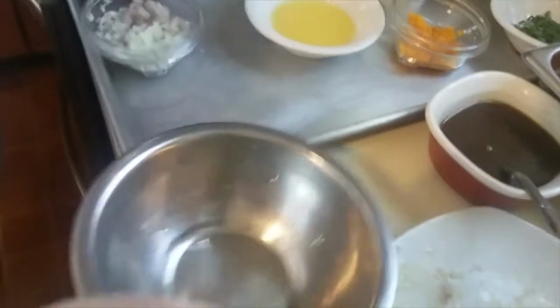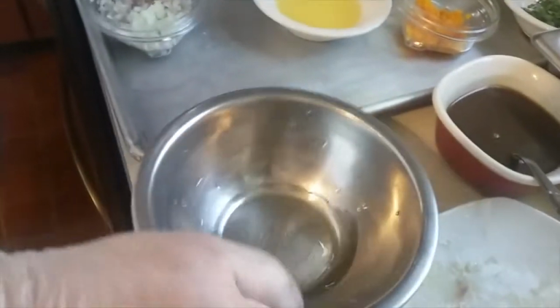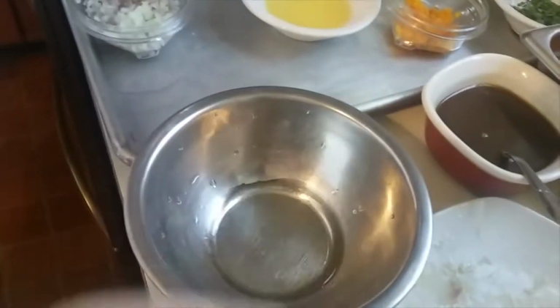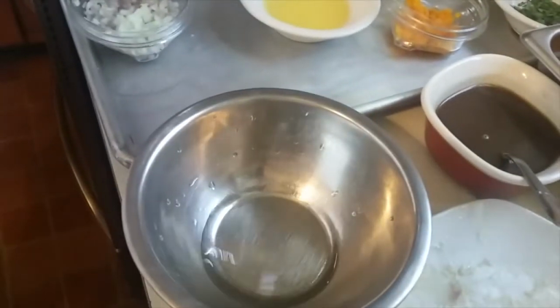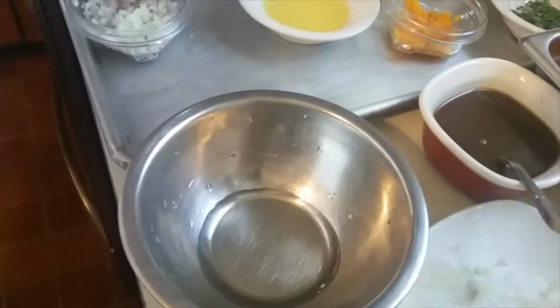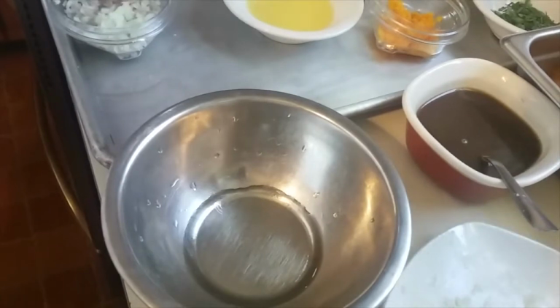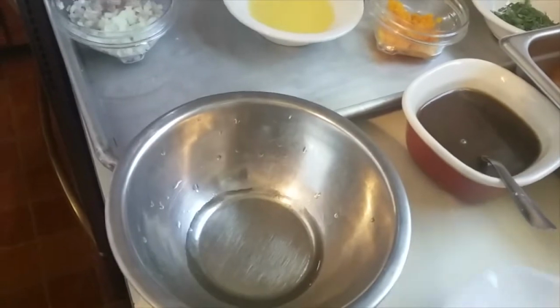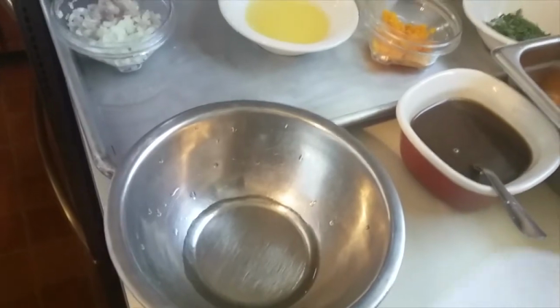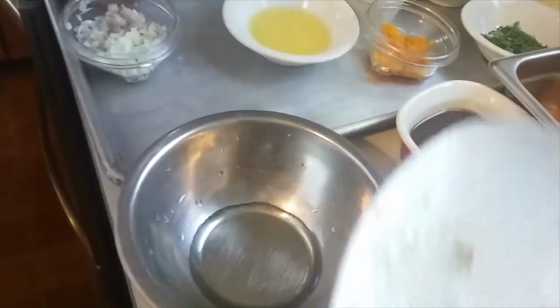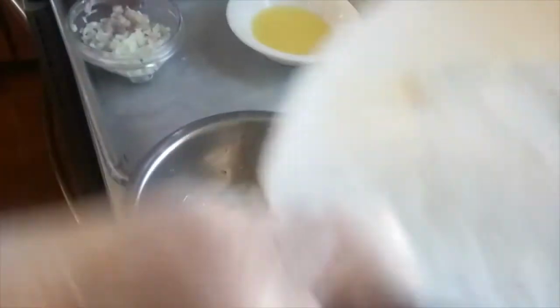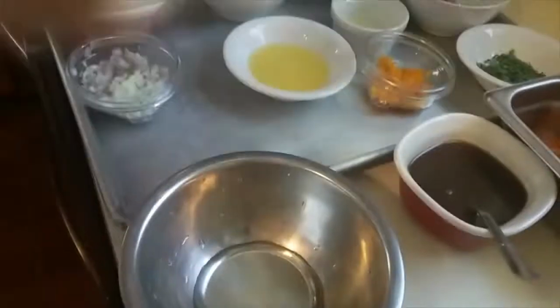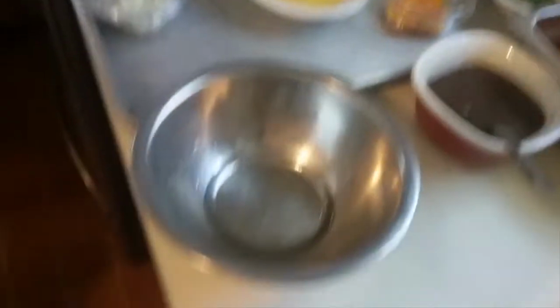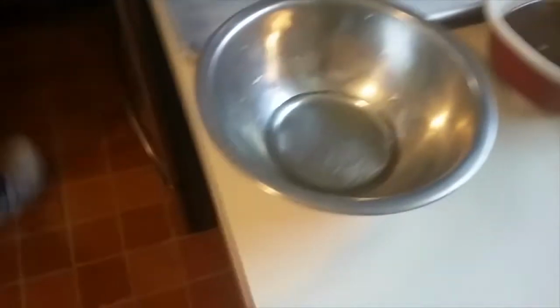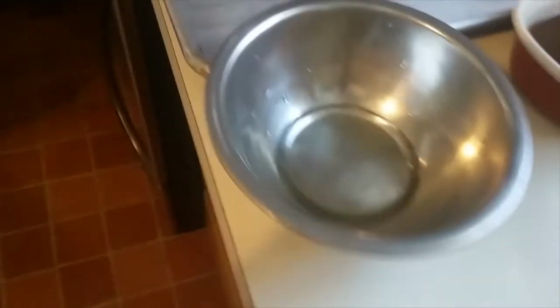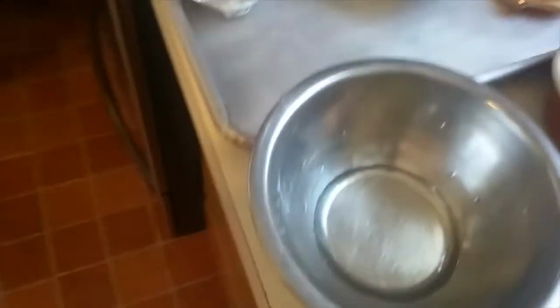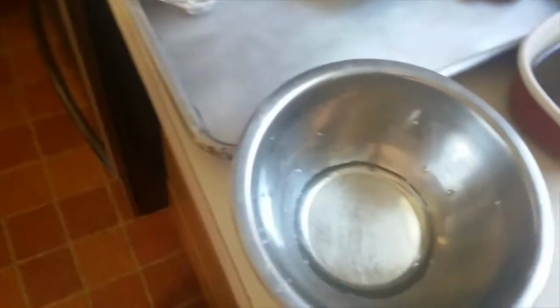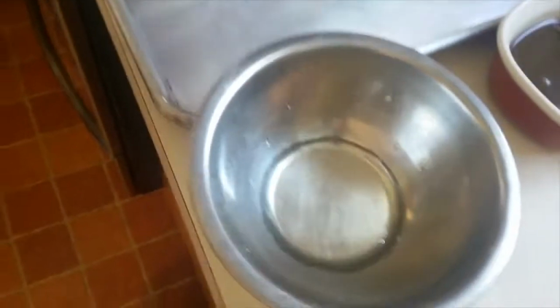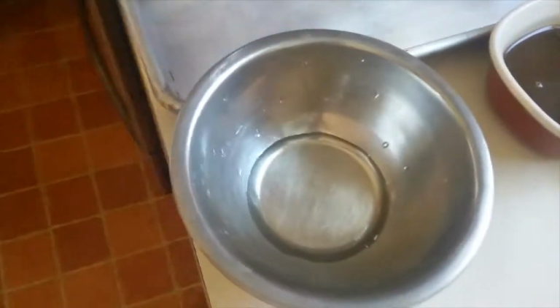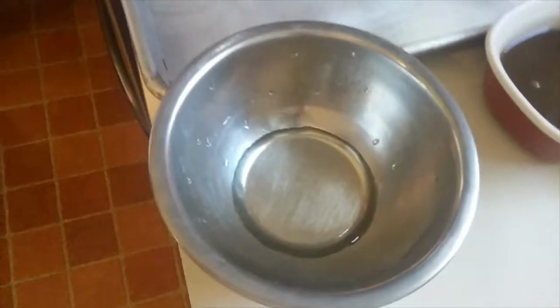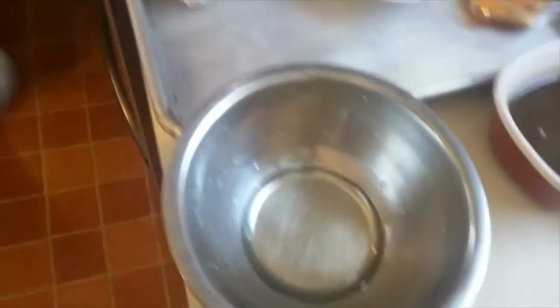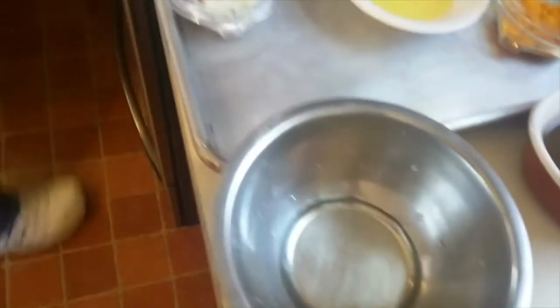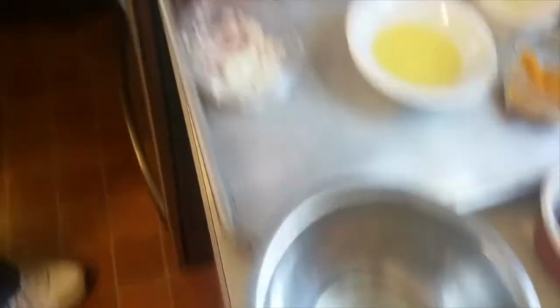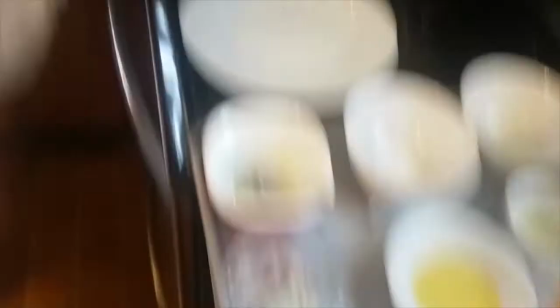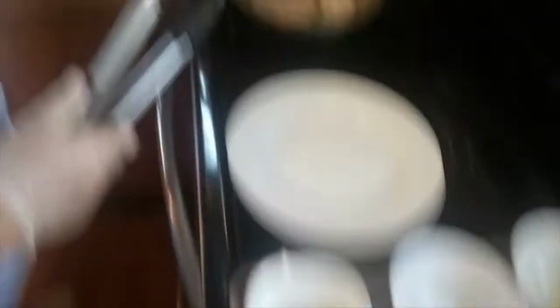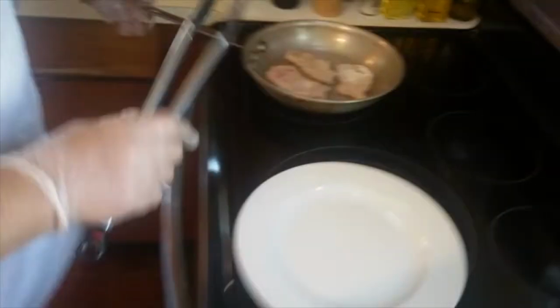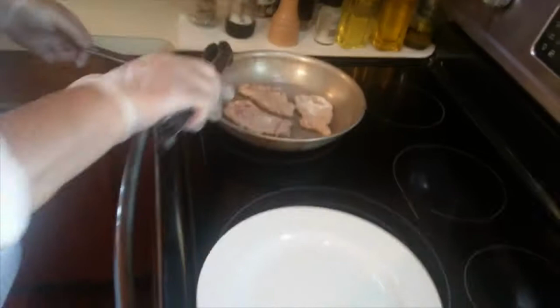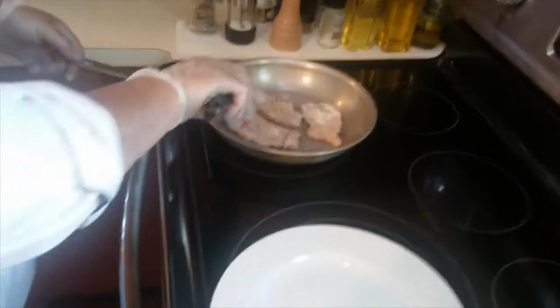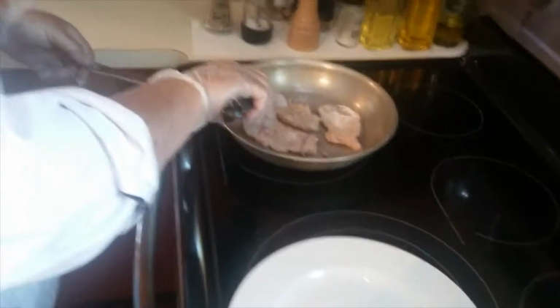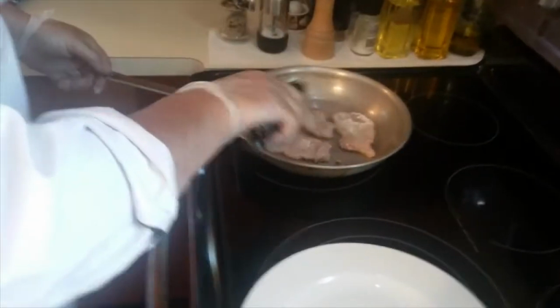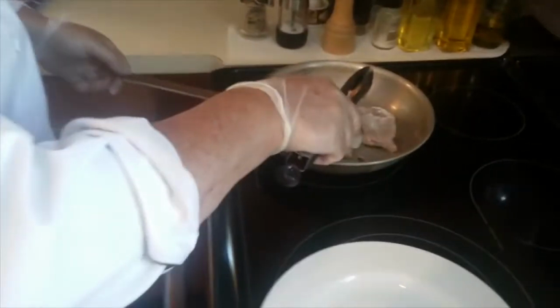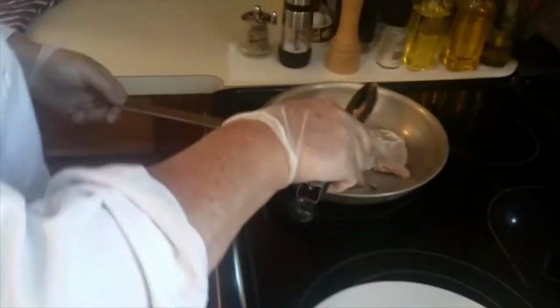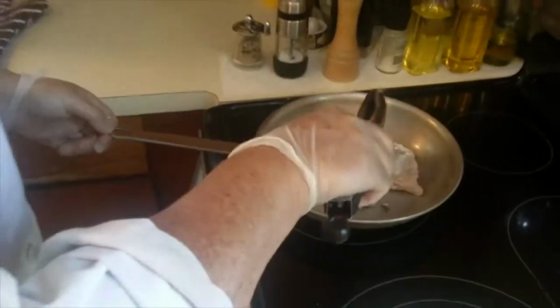I'm going to be substituting orange liqueur for Grand Marnier, so I'll have that there. My meat is just about ready — I'm going to give it a little turn.